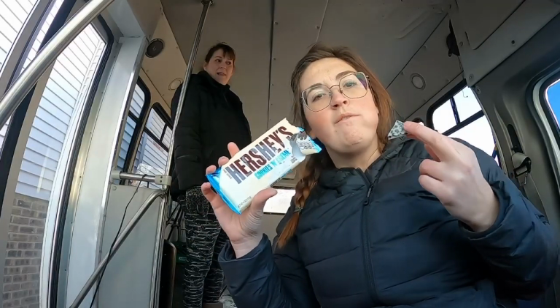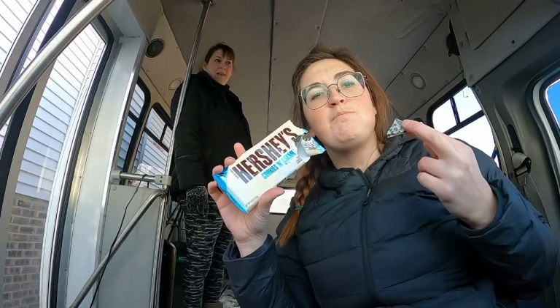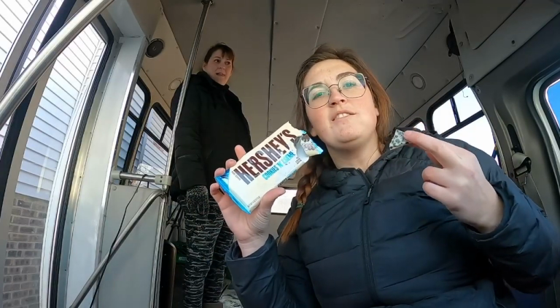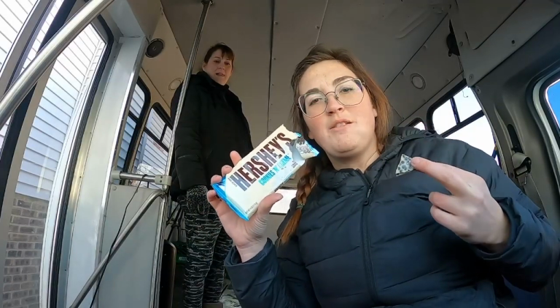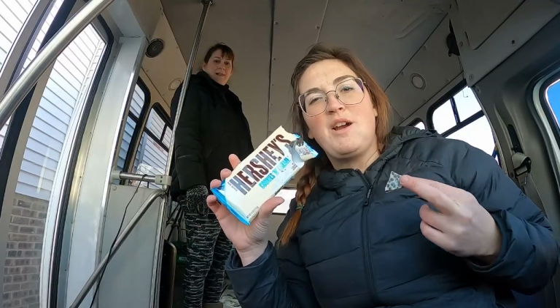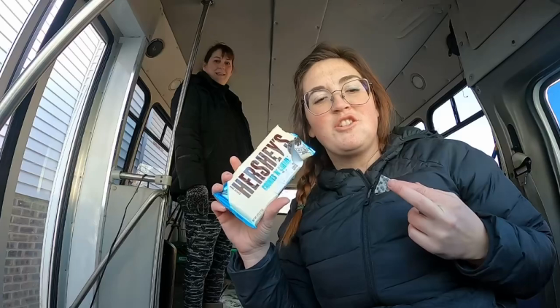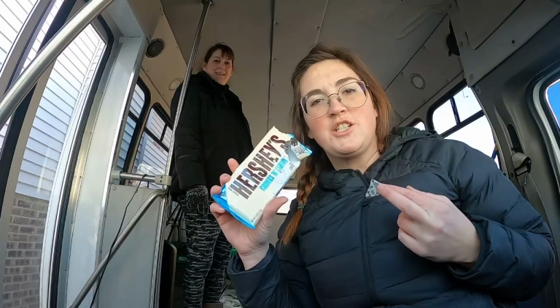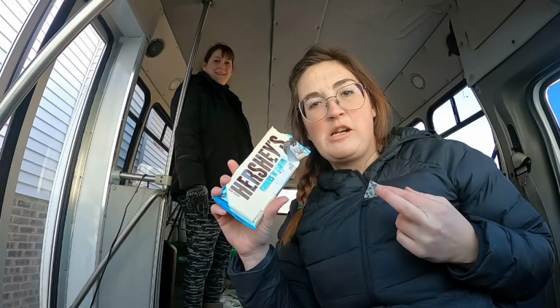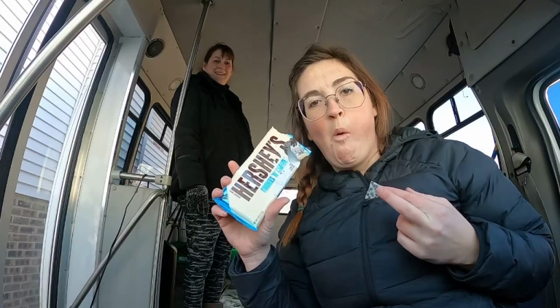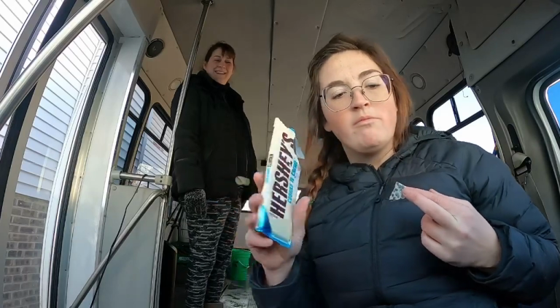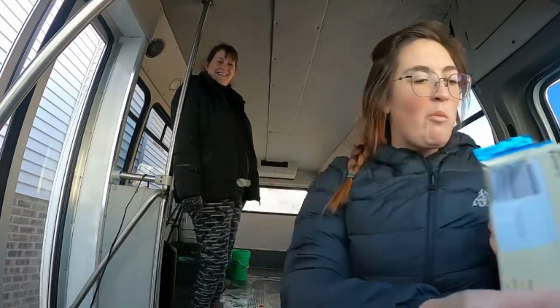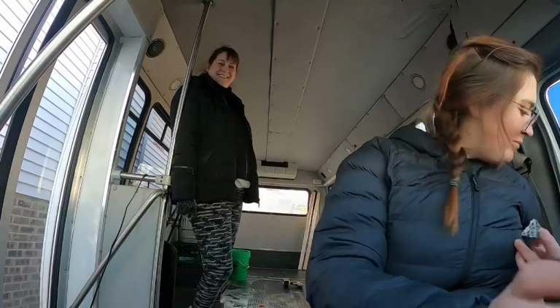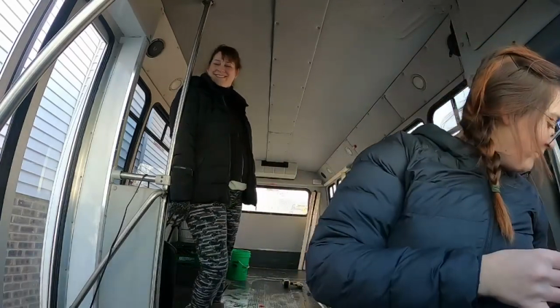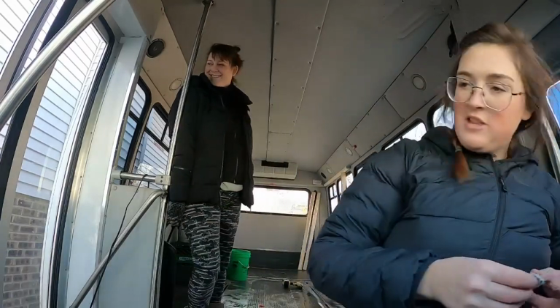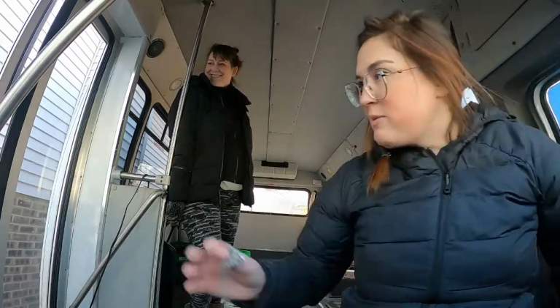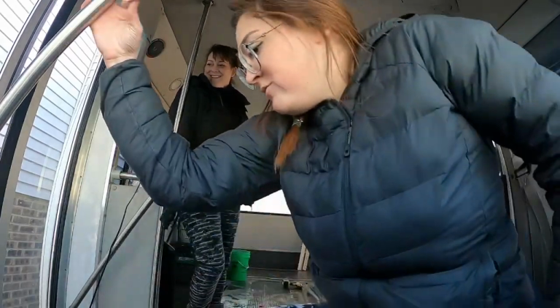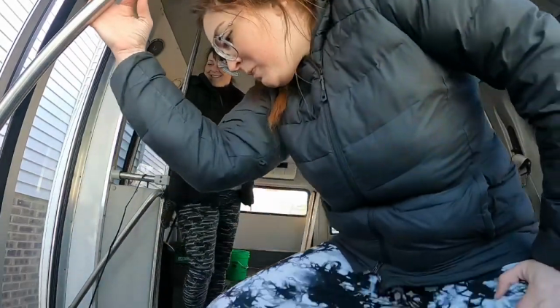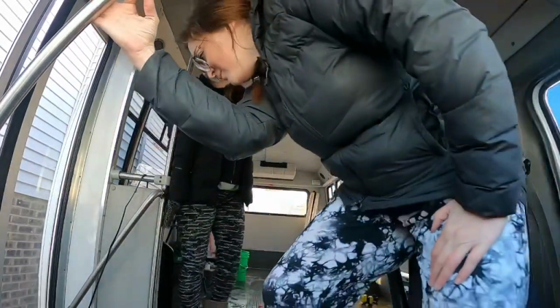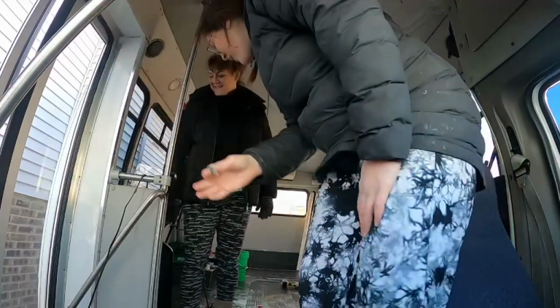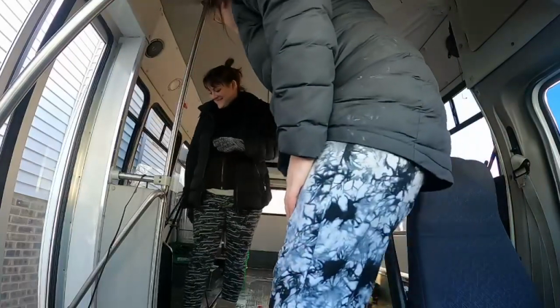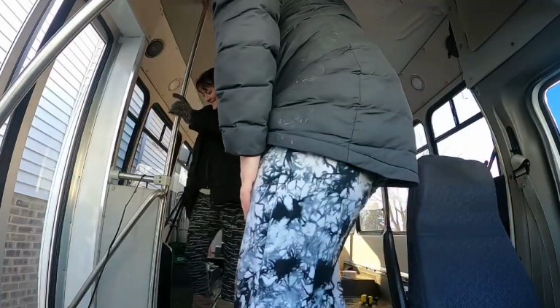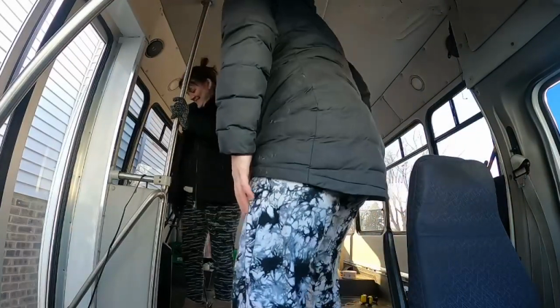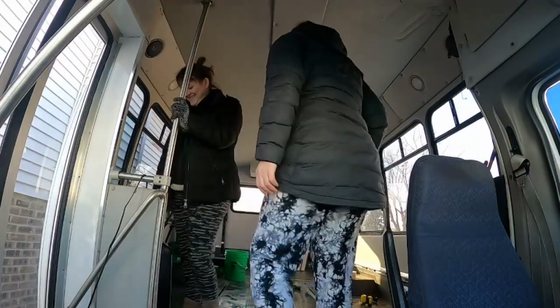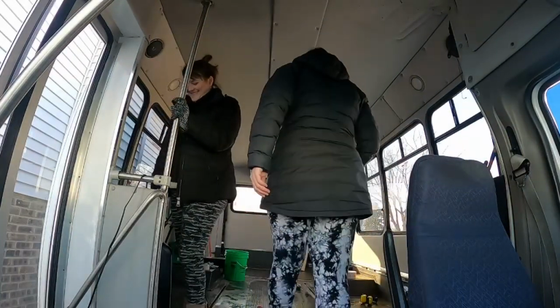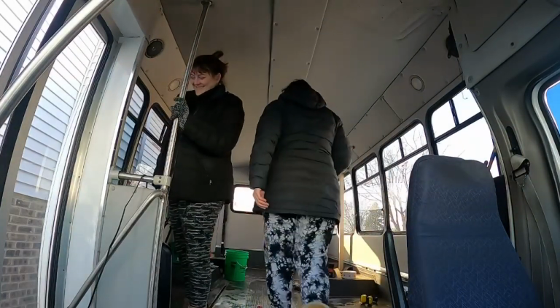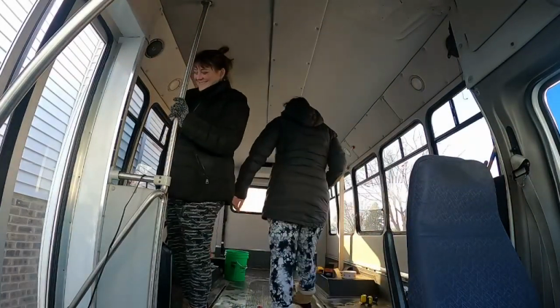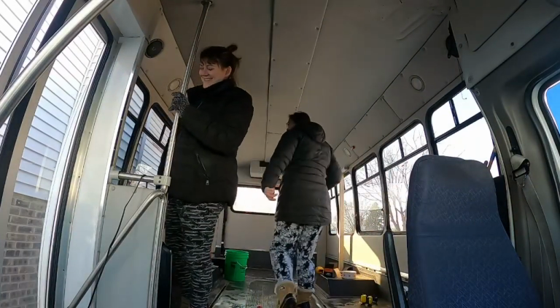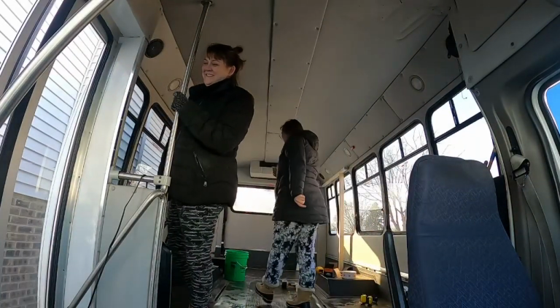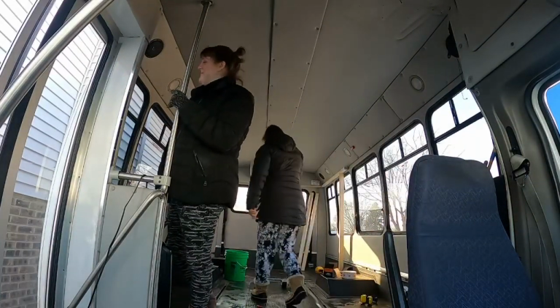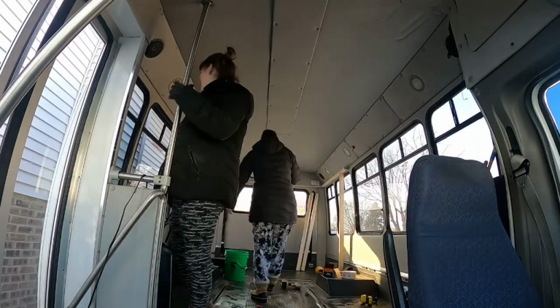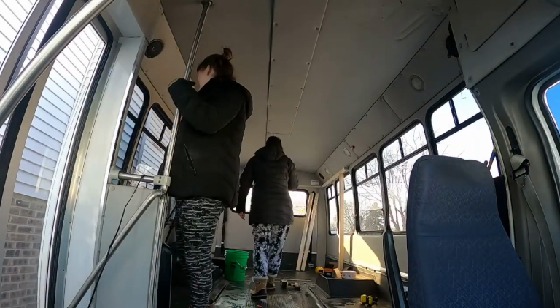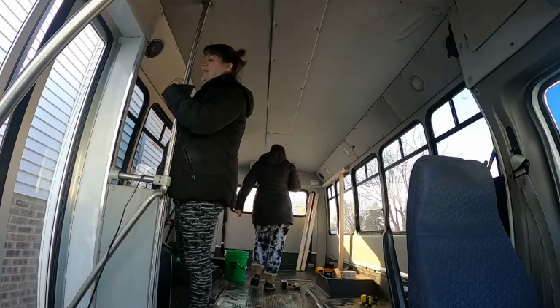This build is sponsored by Hershey's Cookies and Cream. Can you go get a sponsor? I have very good camera skills. Just you and Andy Buss eating chocolate.